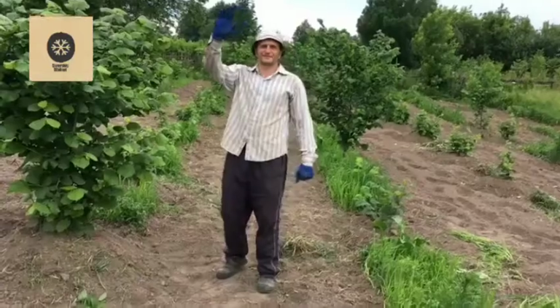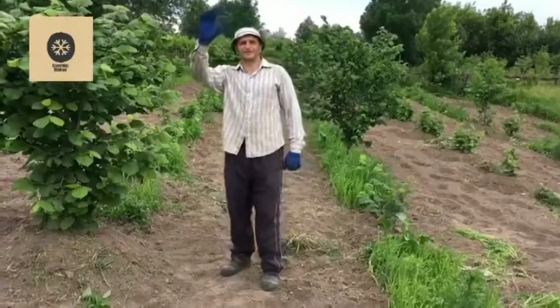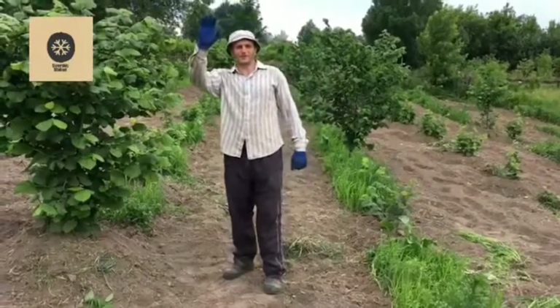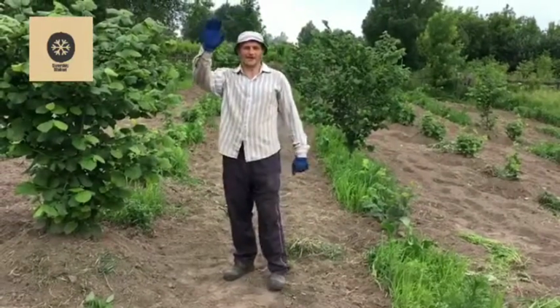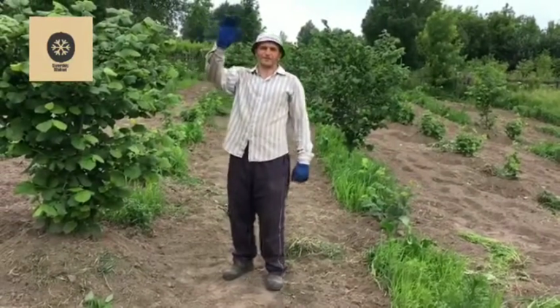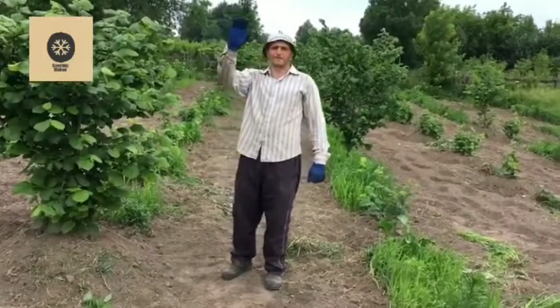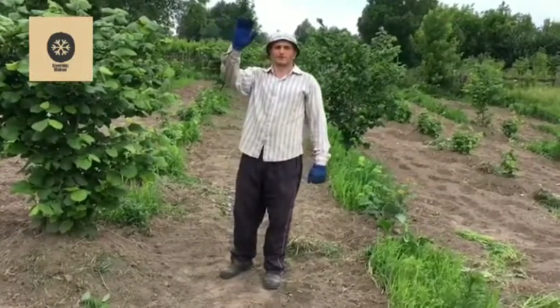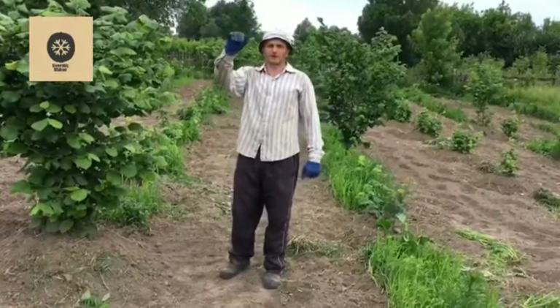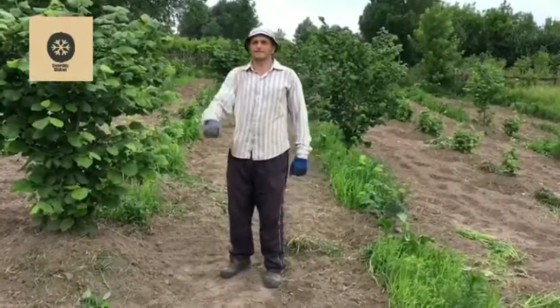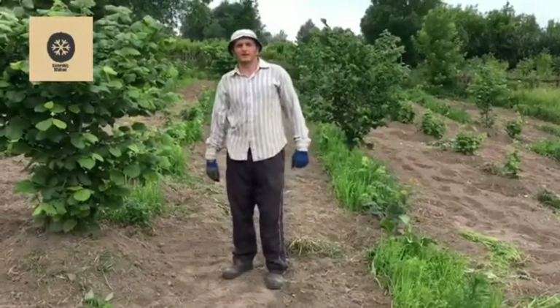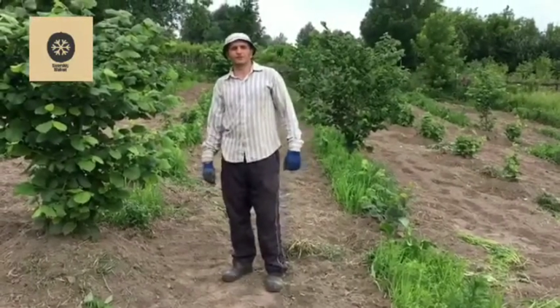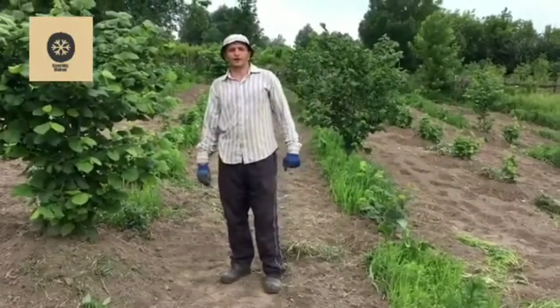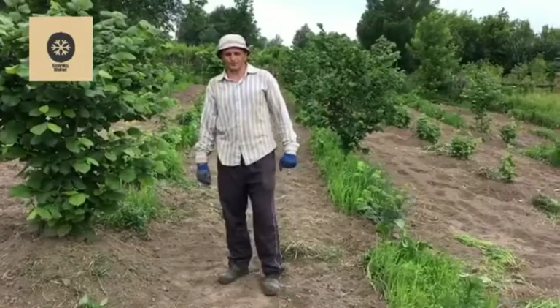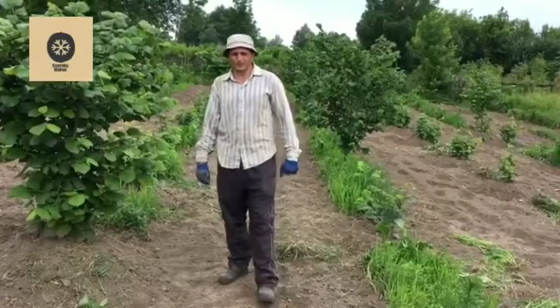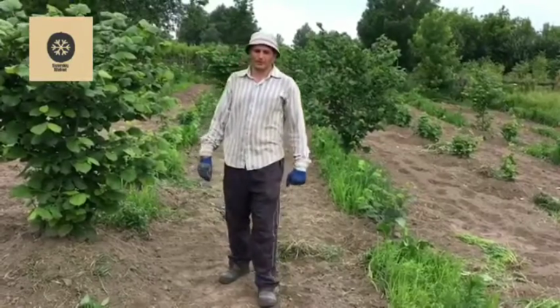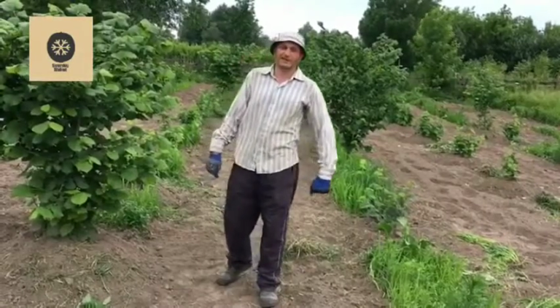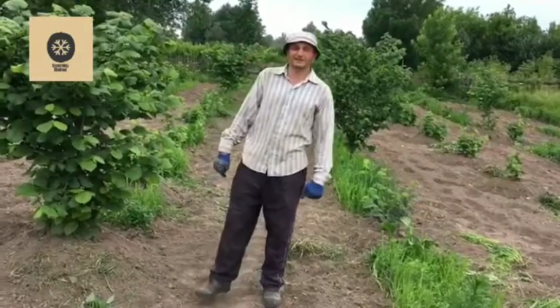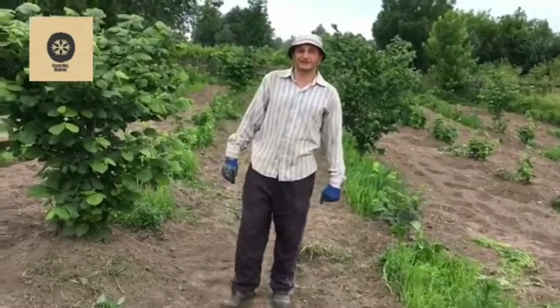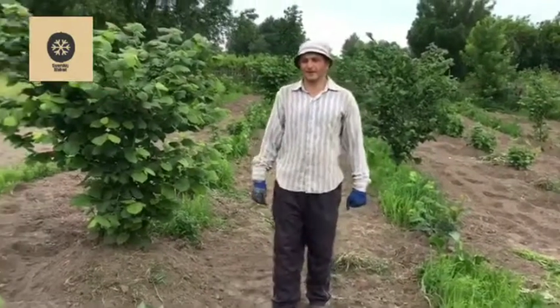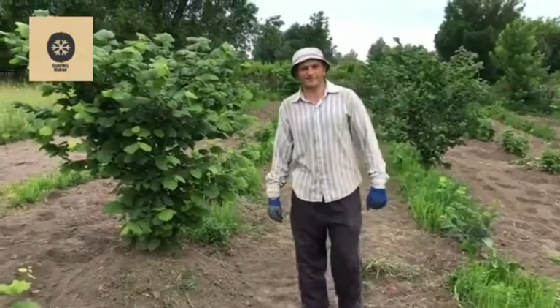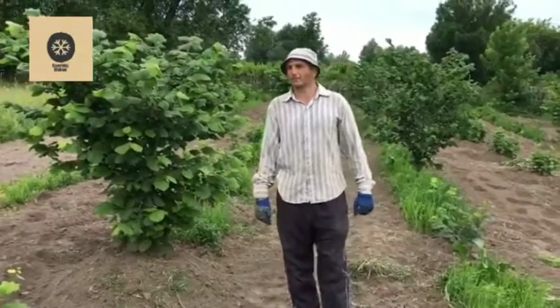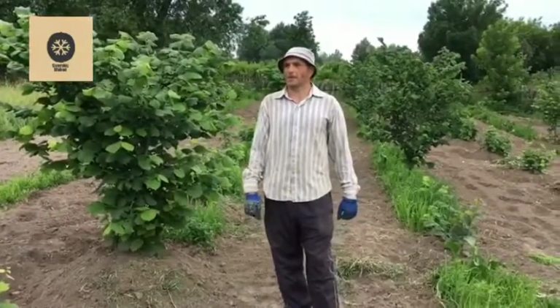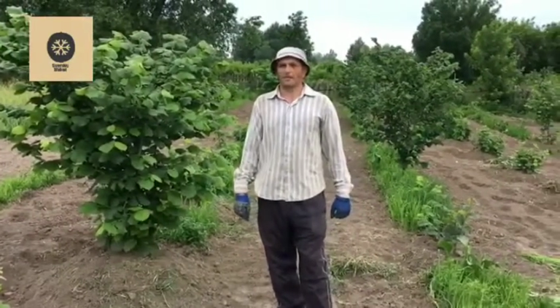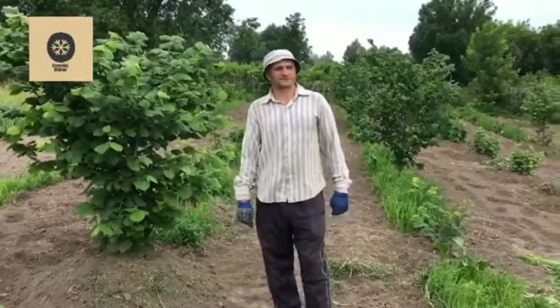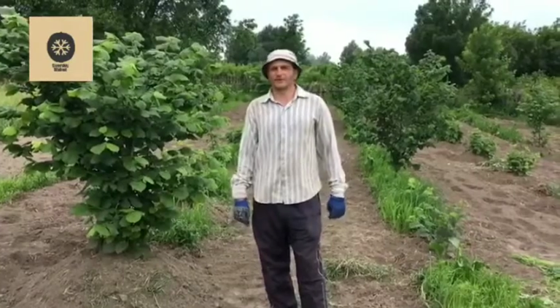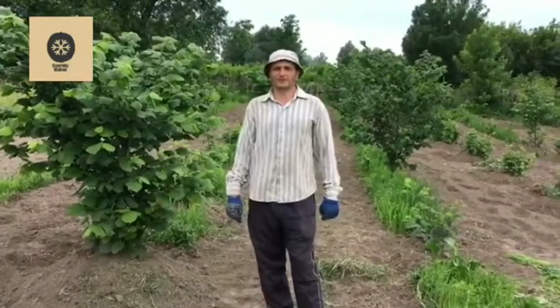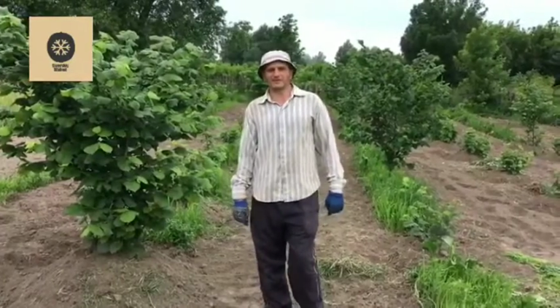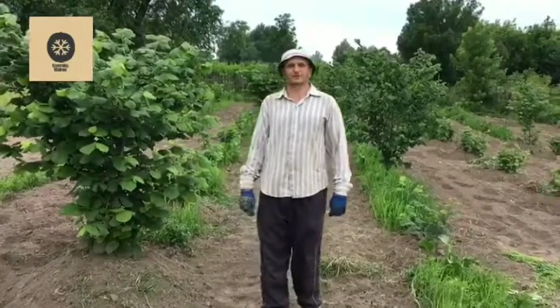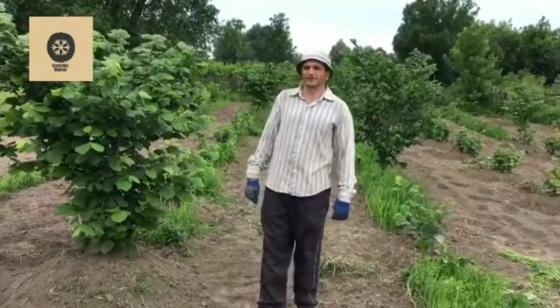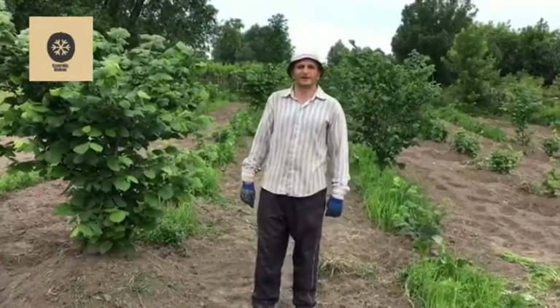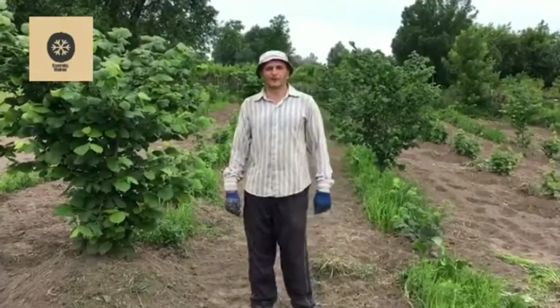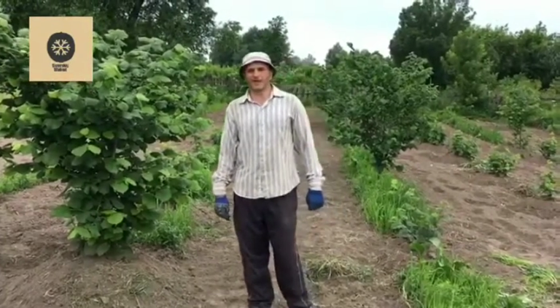My name is Roman. I am from northern Ukraine and I will show you how to propagate hazelnuts by a simple but very effective method called mound layering.